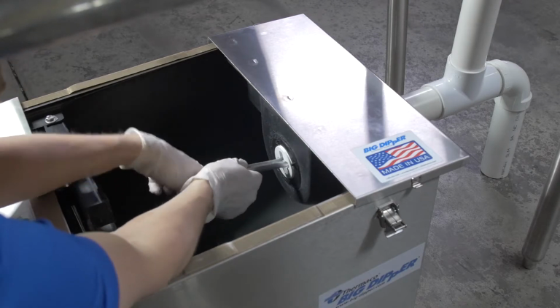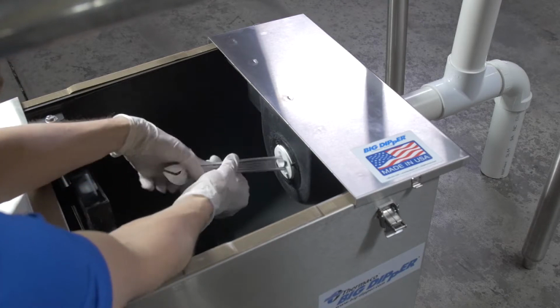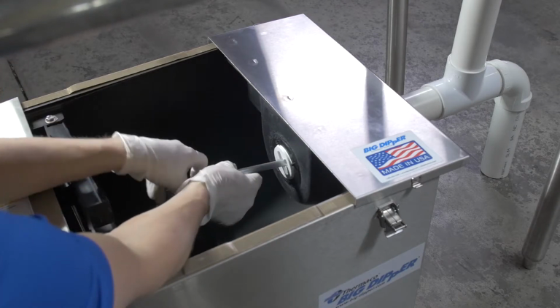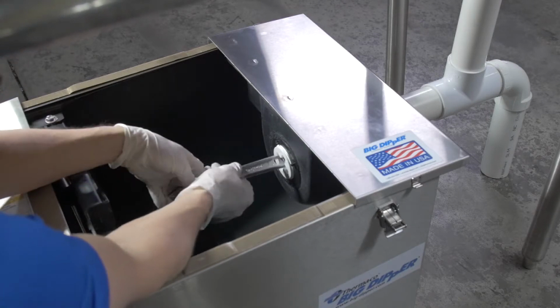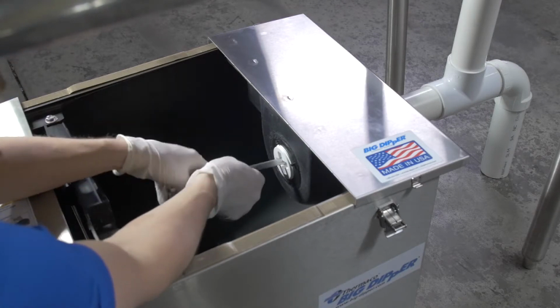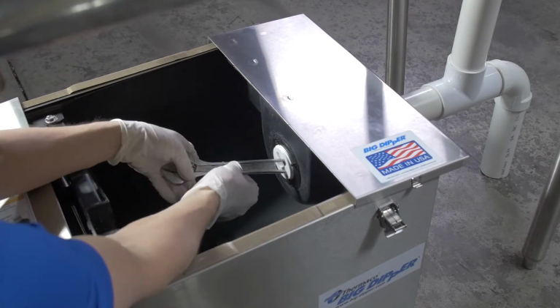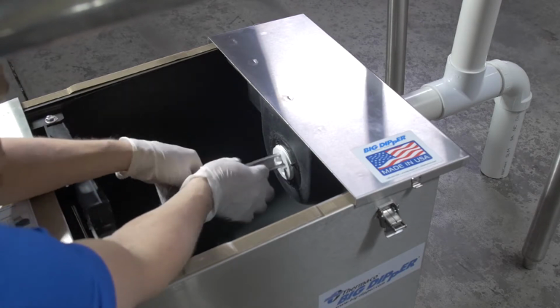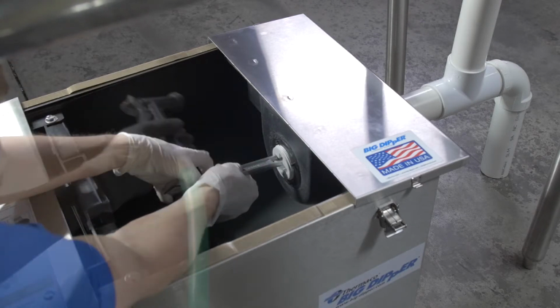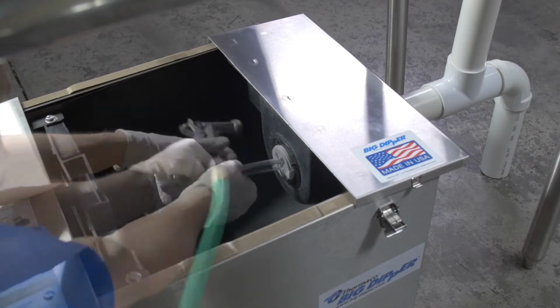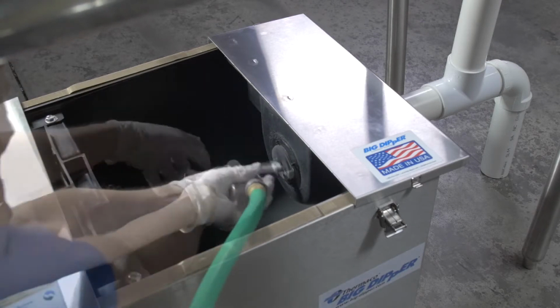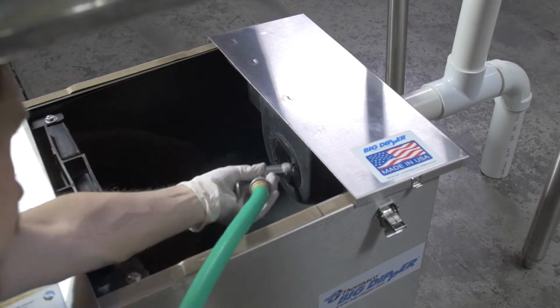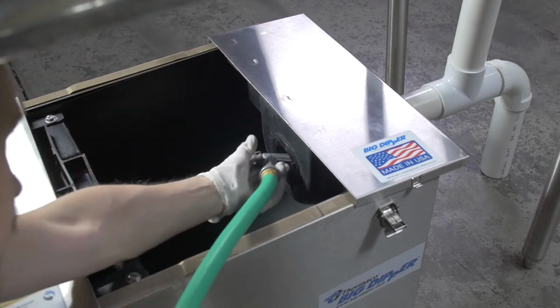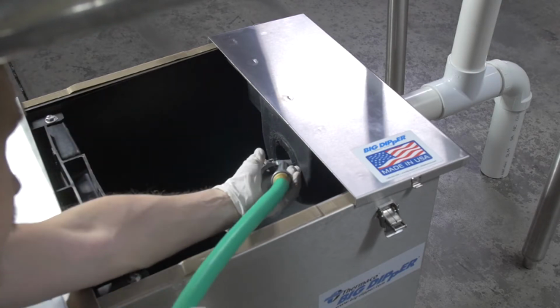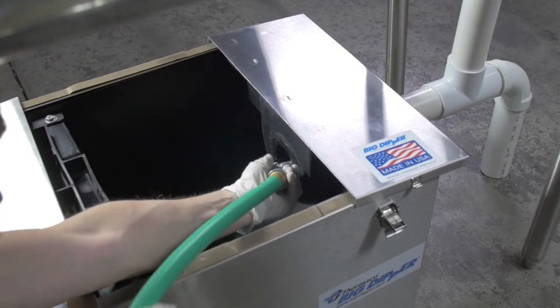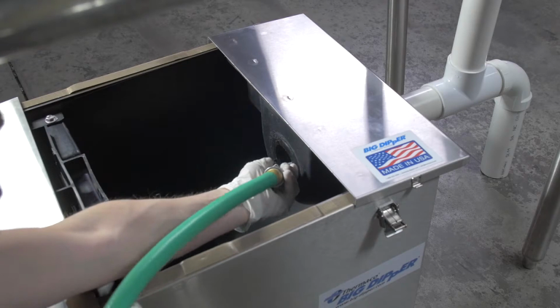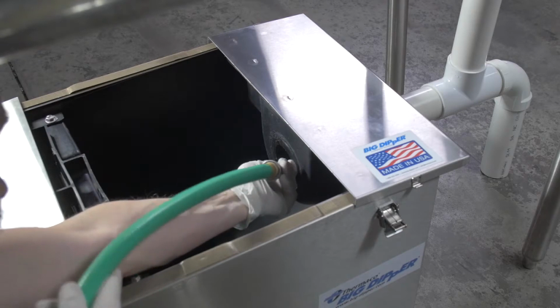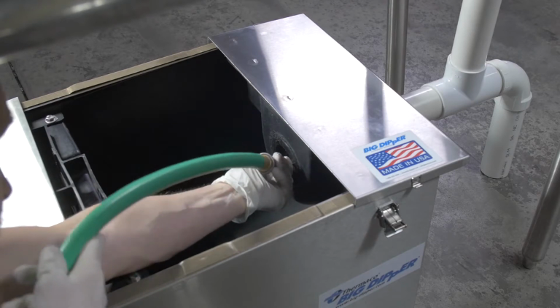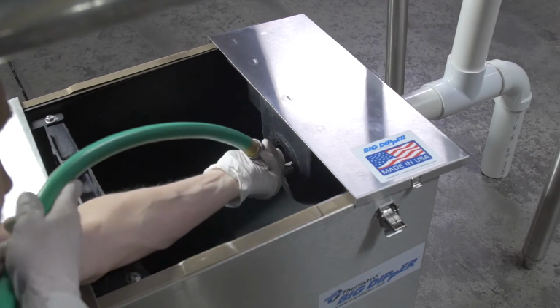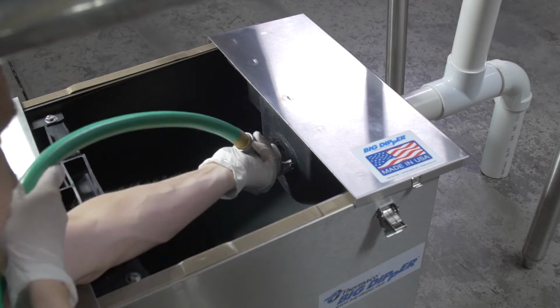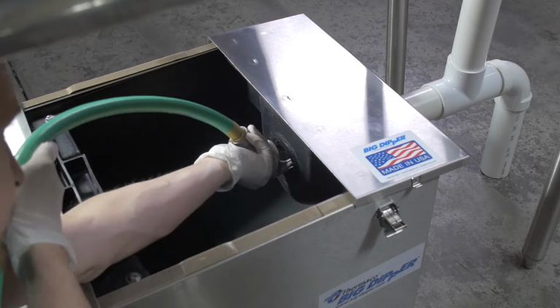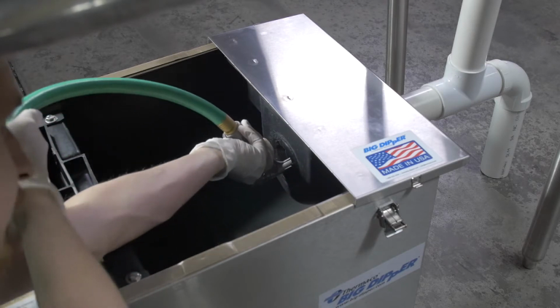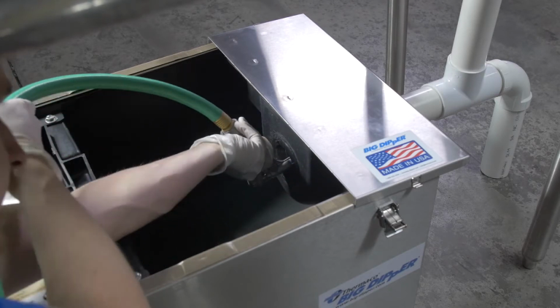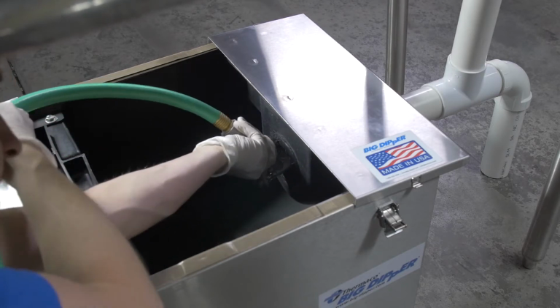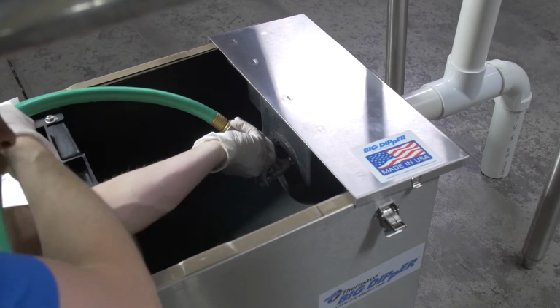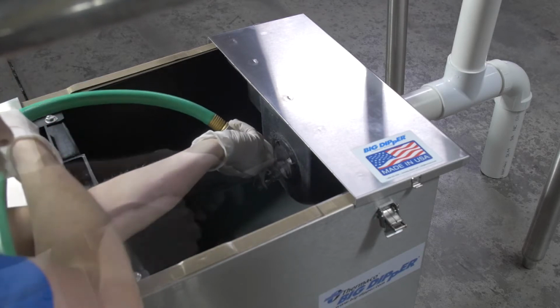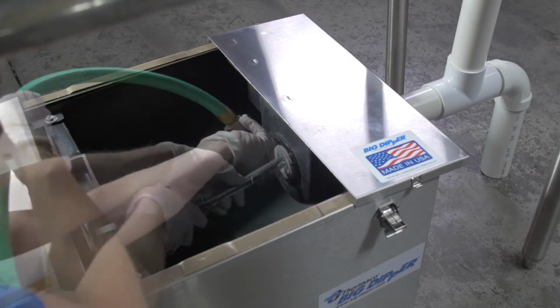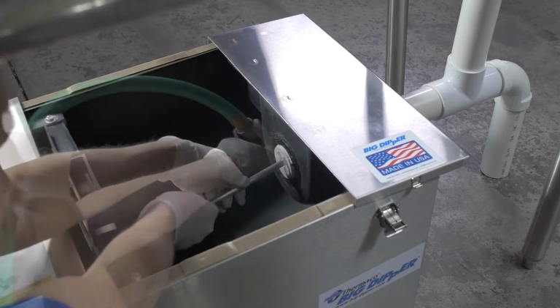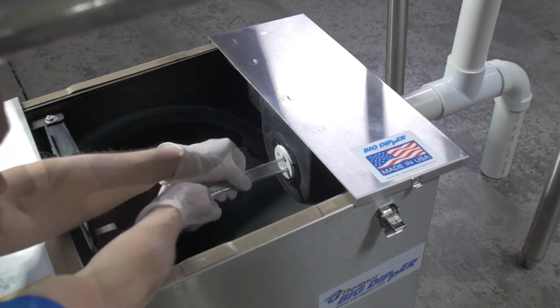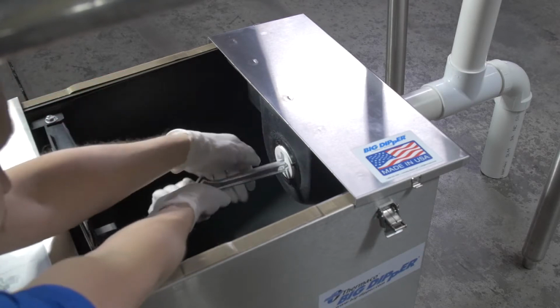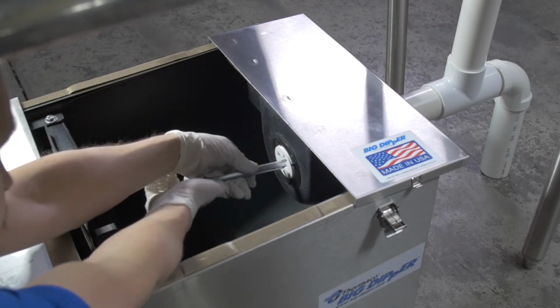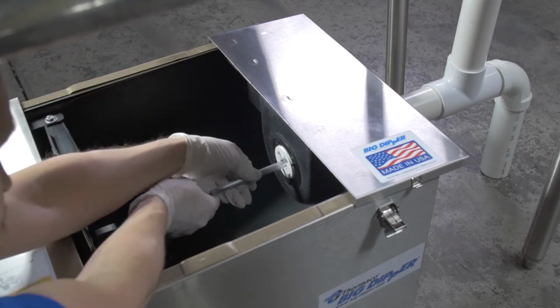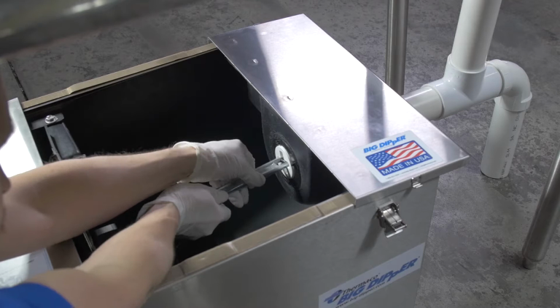Using the wrench, remove the plug in the outlet baffle and spray water into the baffle using a hose or spray wand. Once completed, replace the plug and tighten using the wrench.